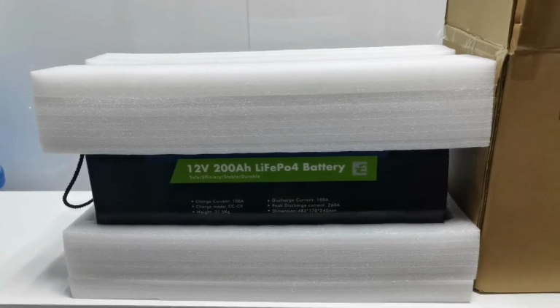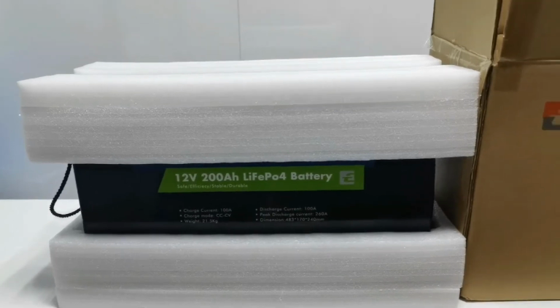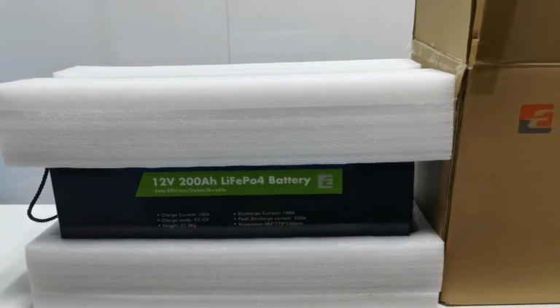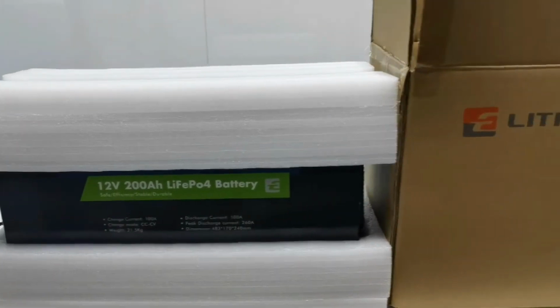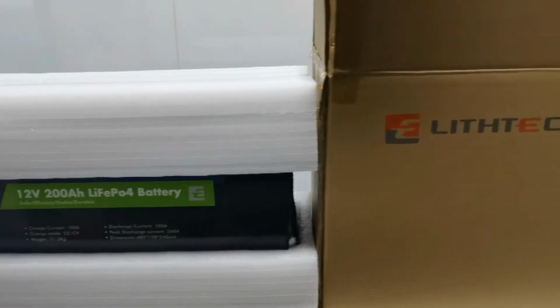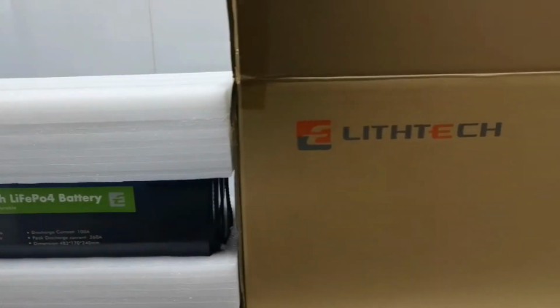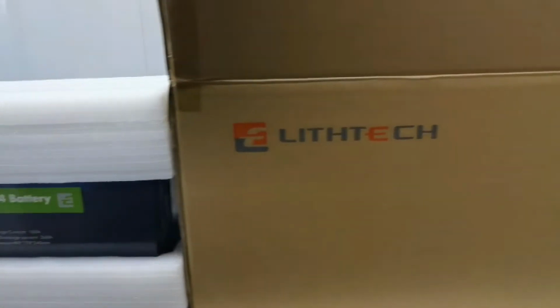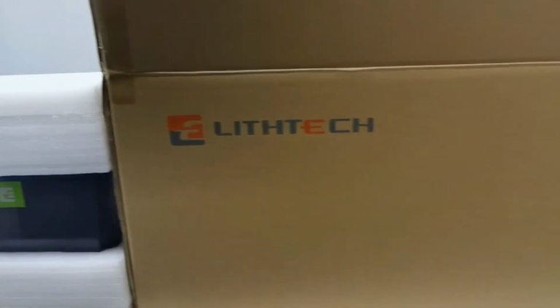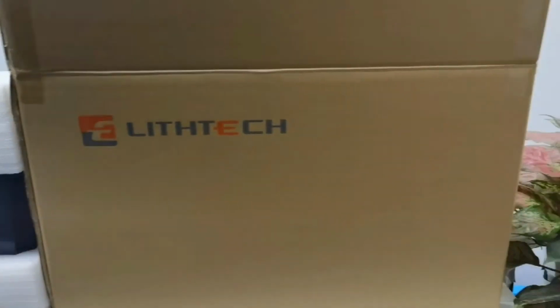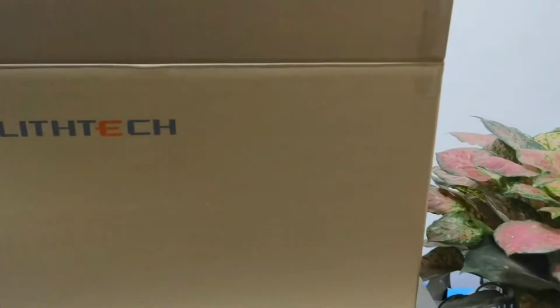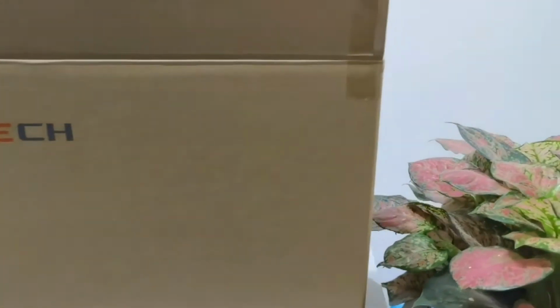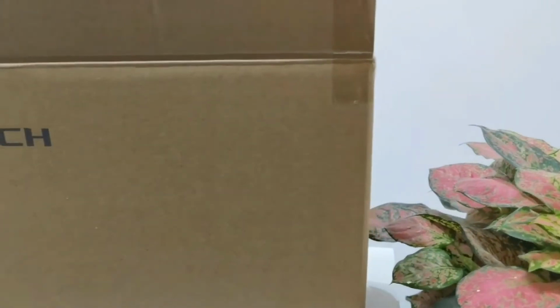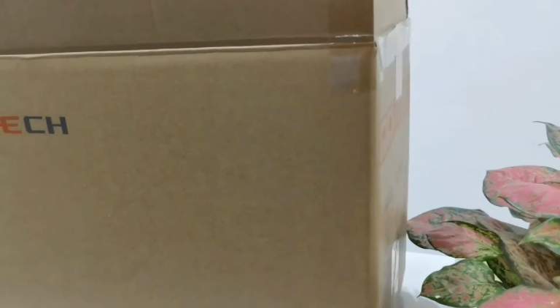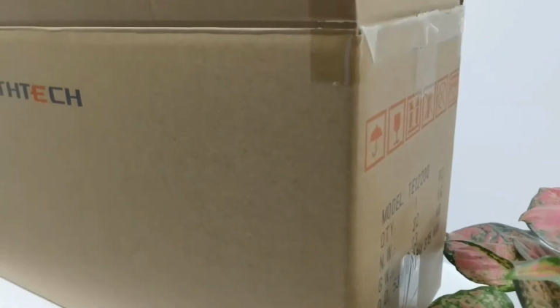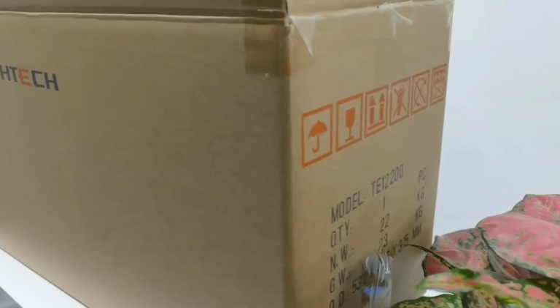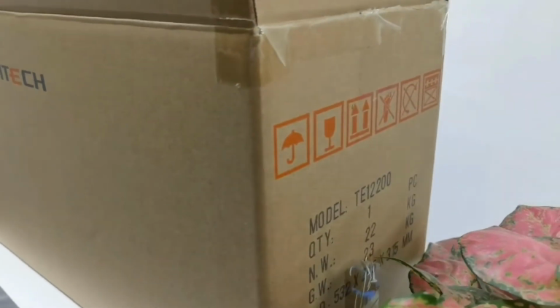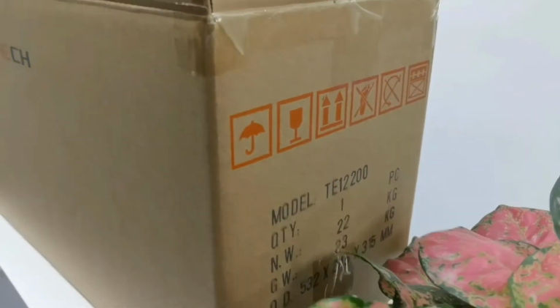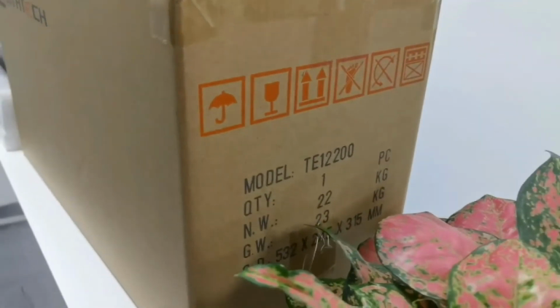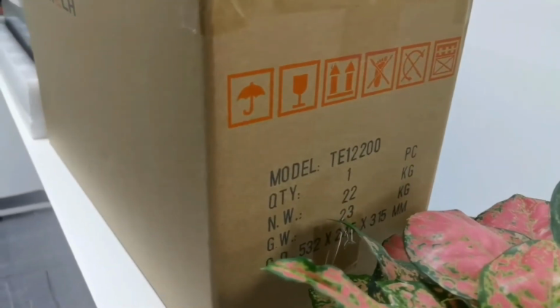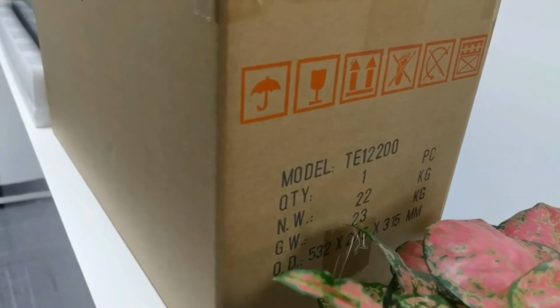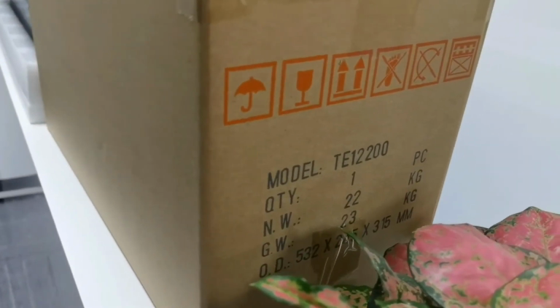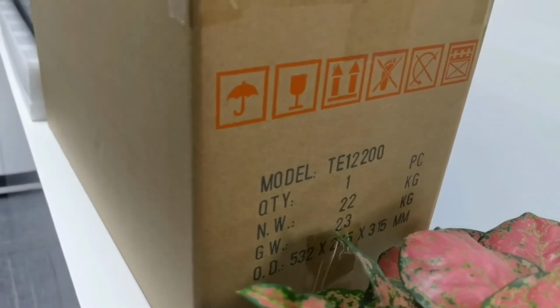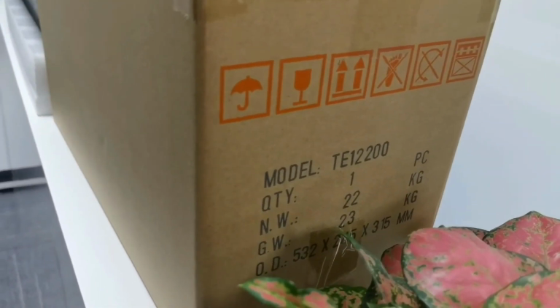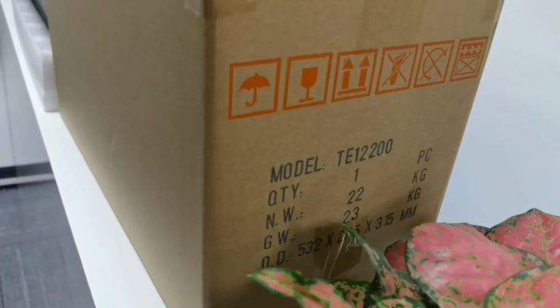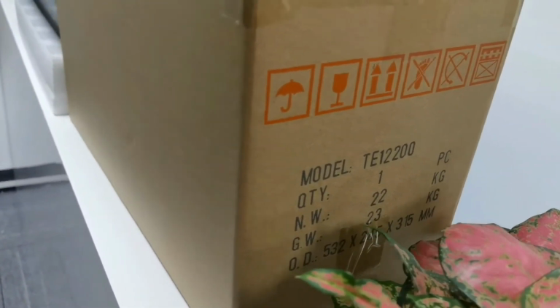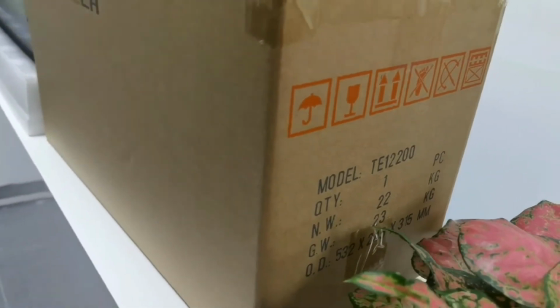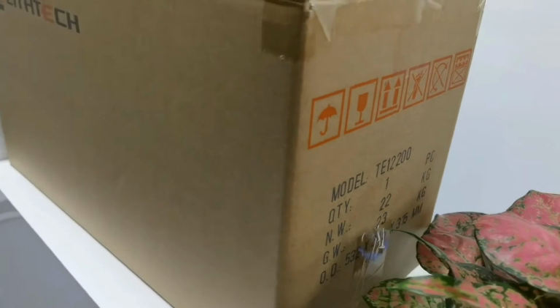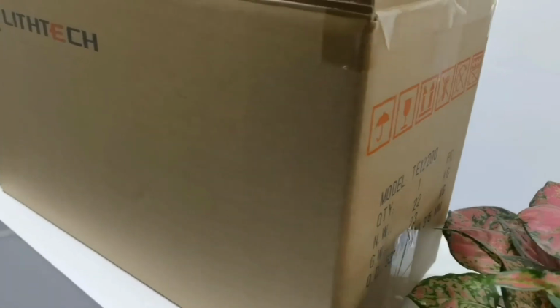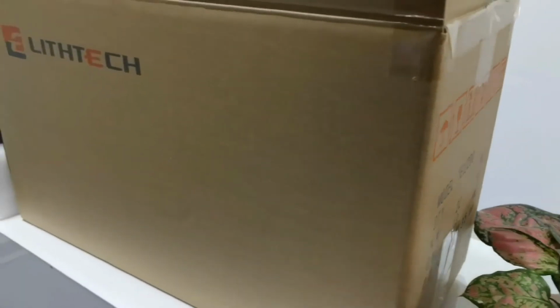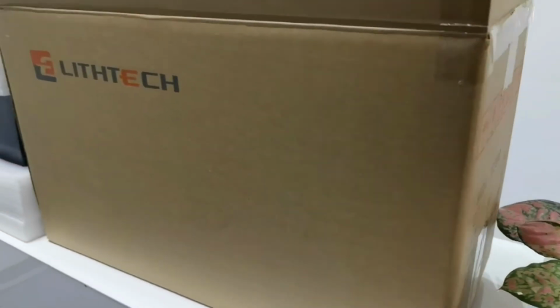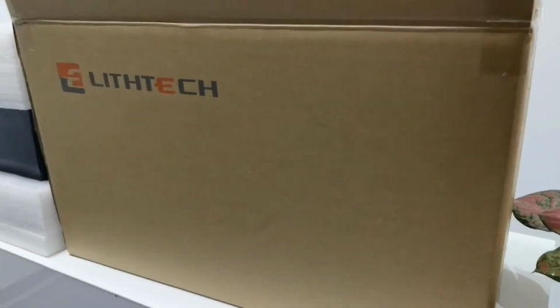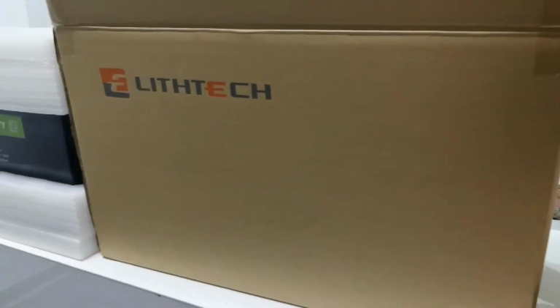Except this standard type, we can also add a Bluetooth module, LCD screen, and preheating function to our battery, making it much more intelligent and useful.